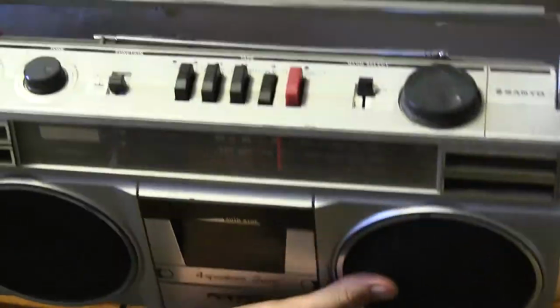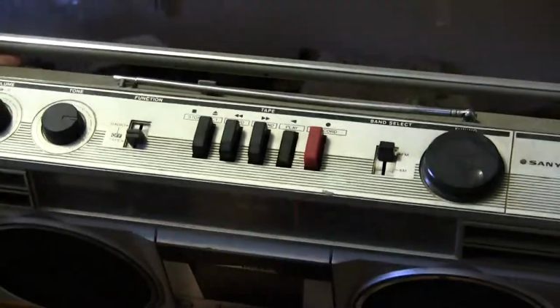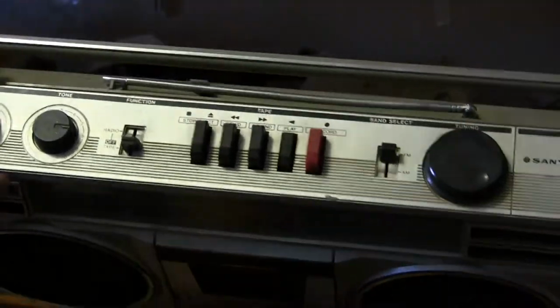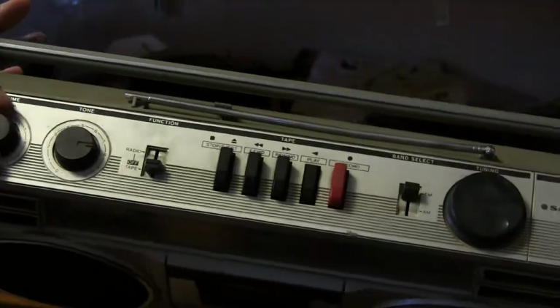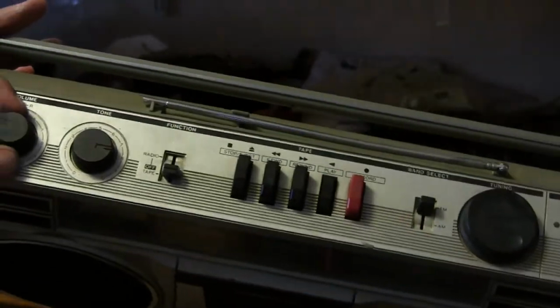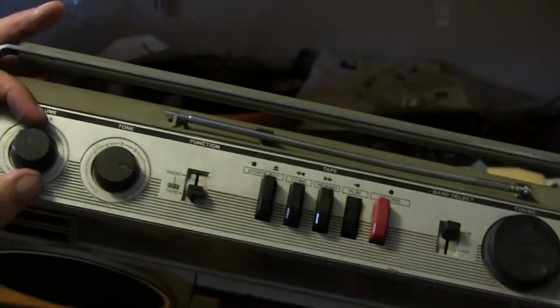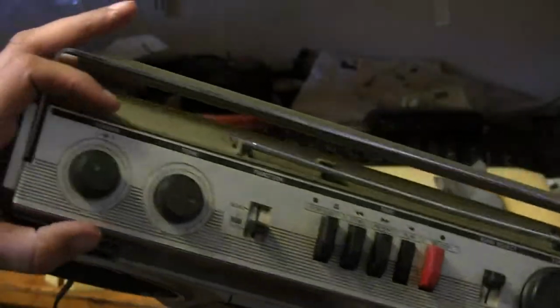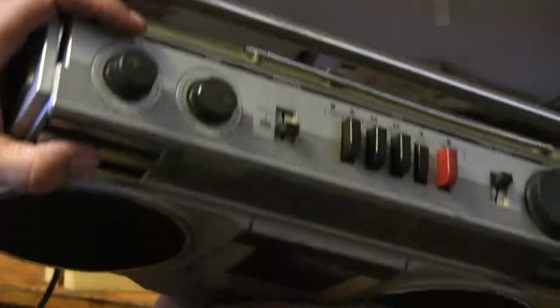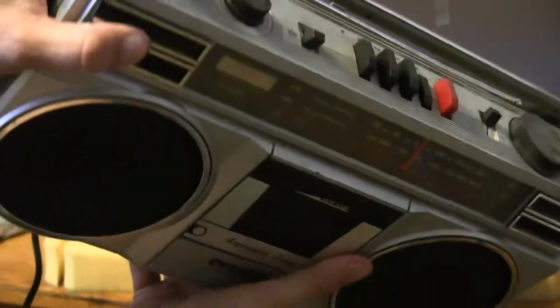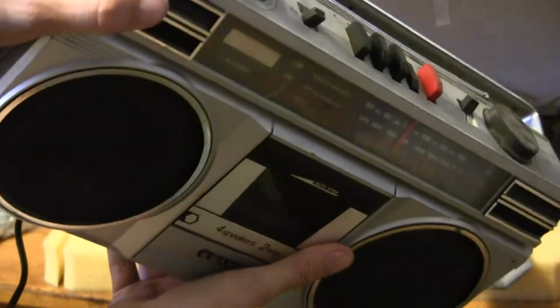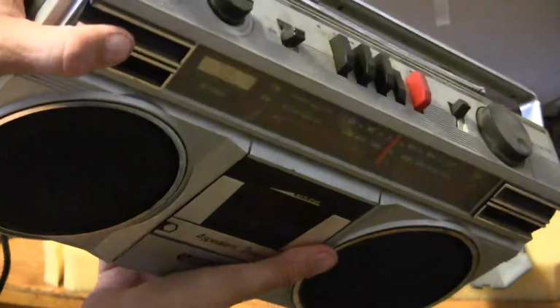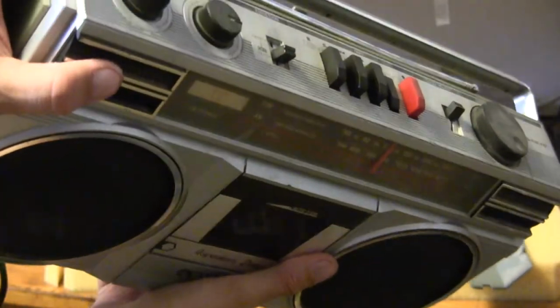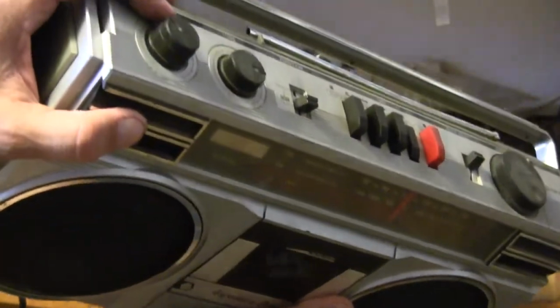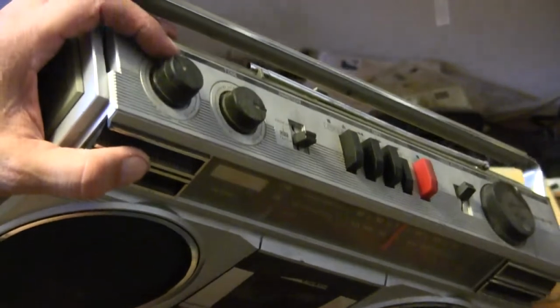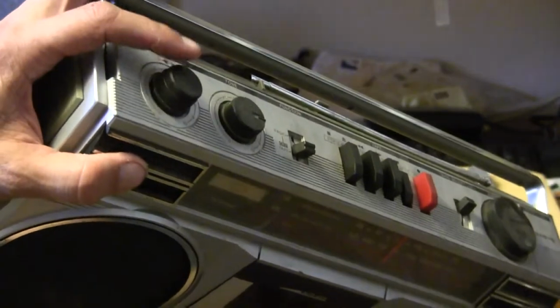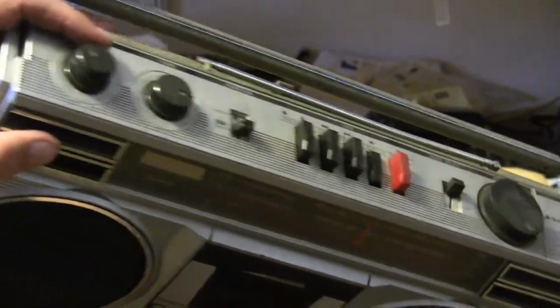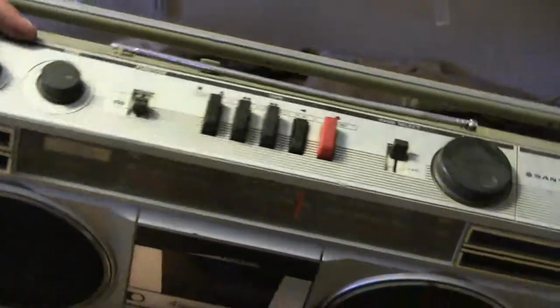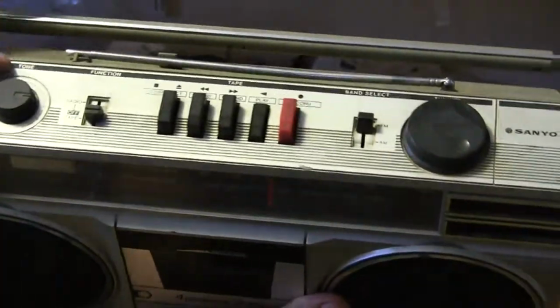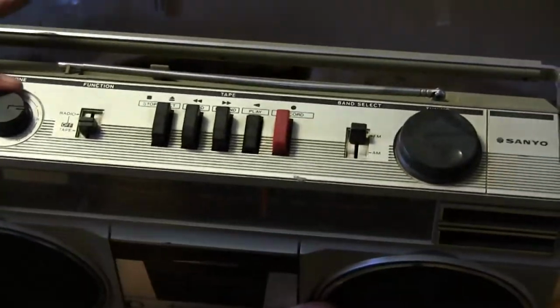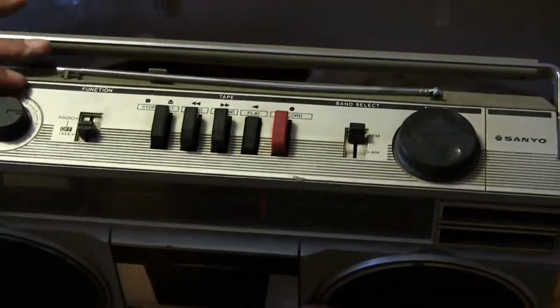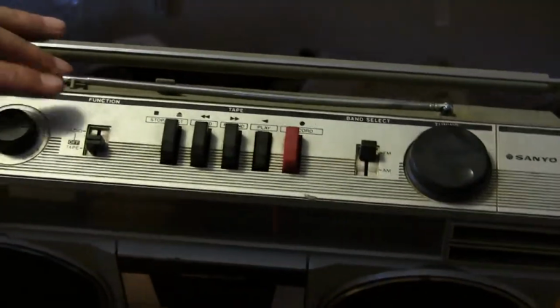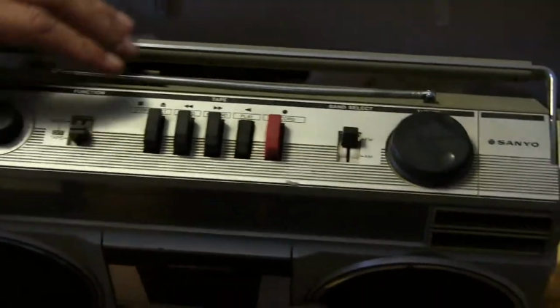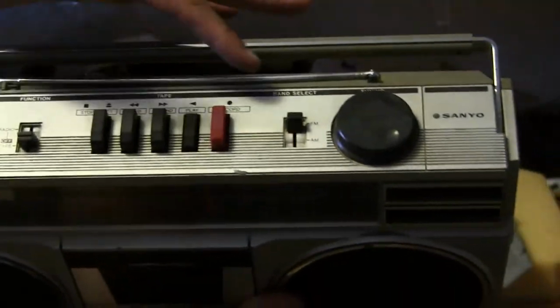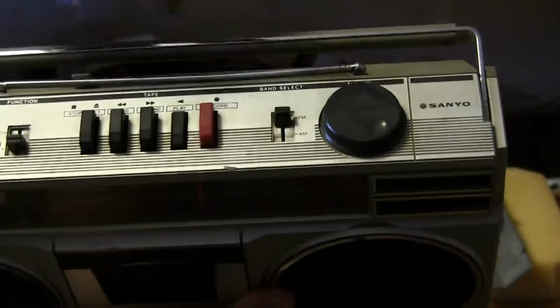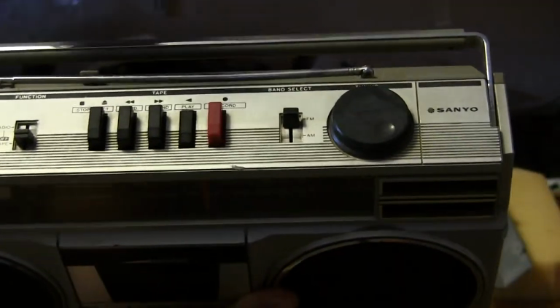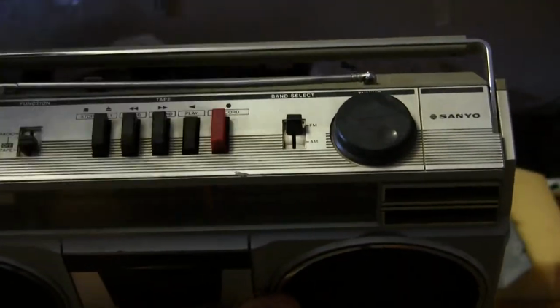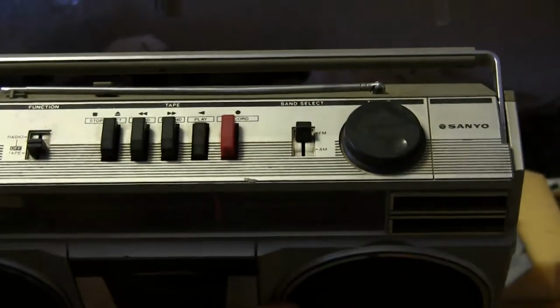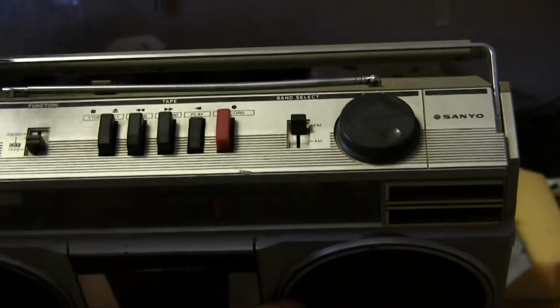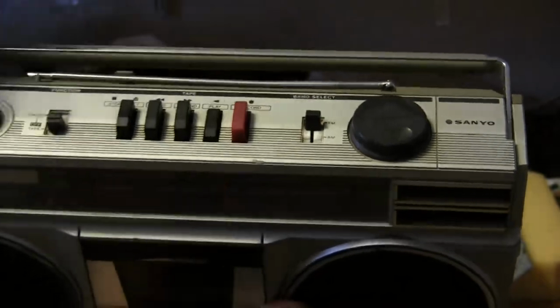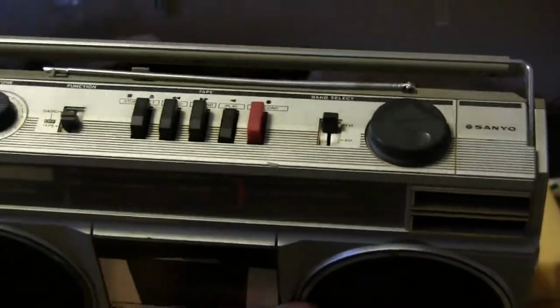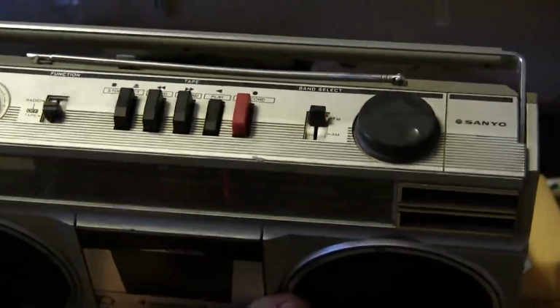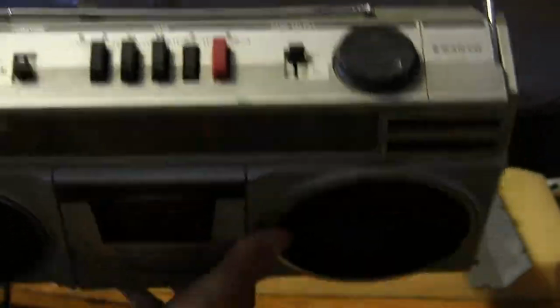It's got stacked volume for balance — left and right — and it's got a tone function switch, band select AM/FM, and a basic tape deck with tuning.